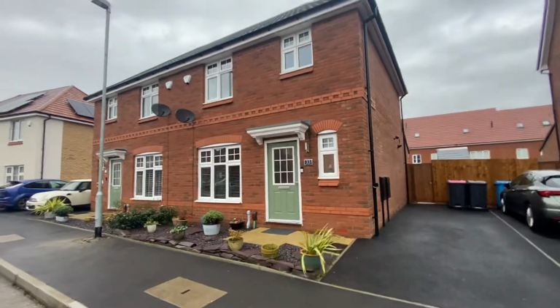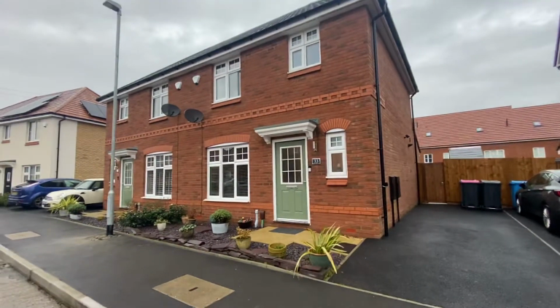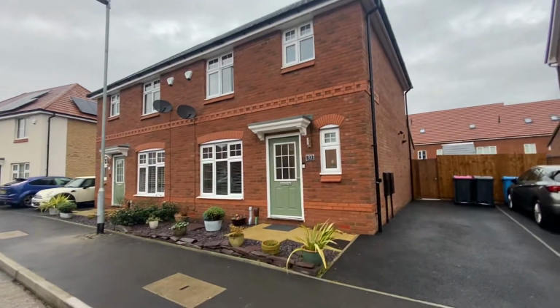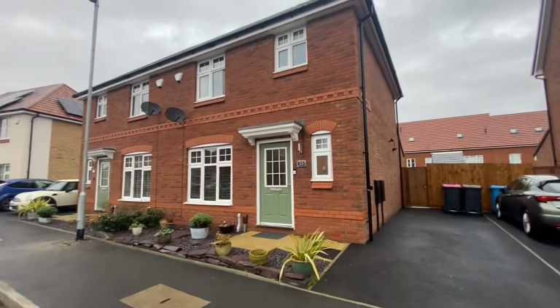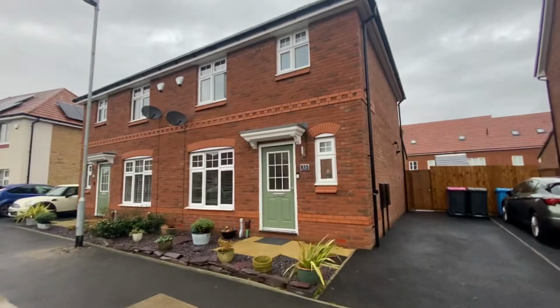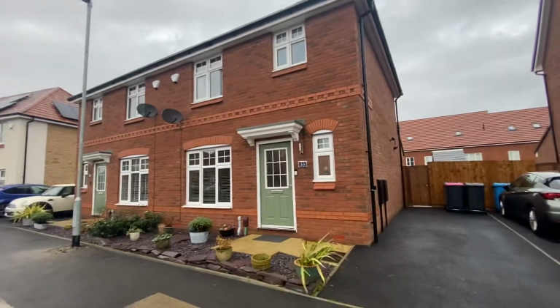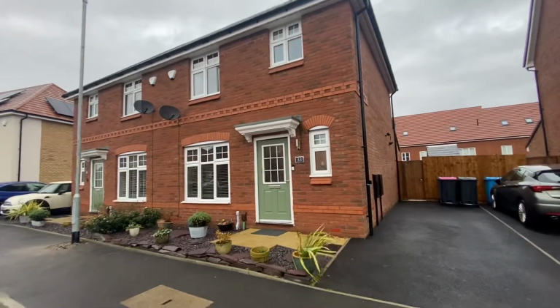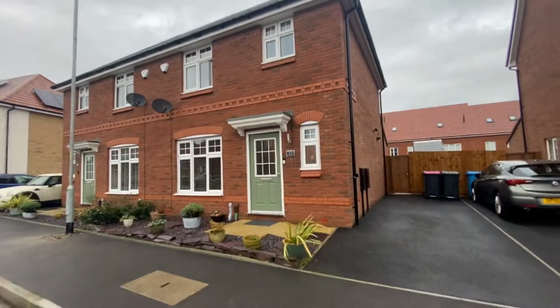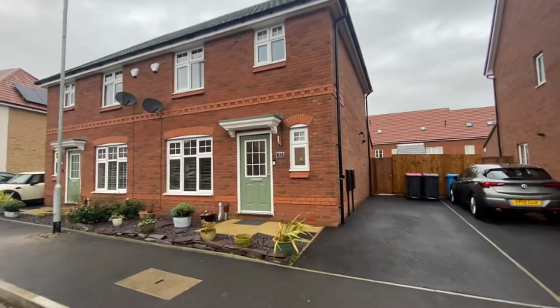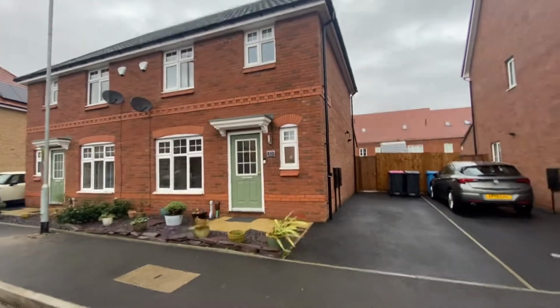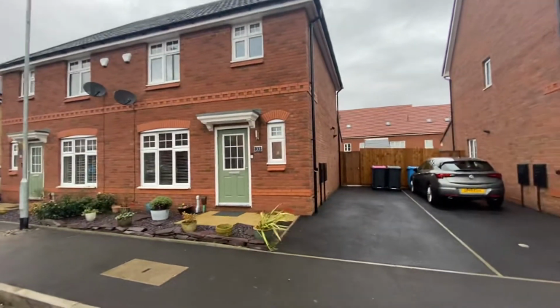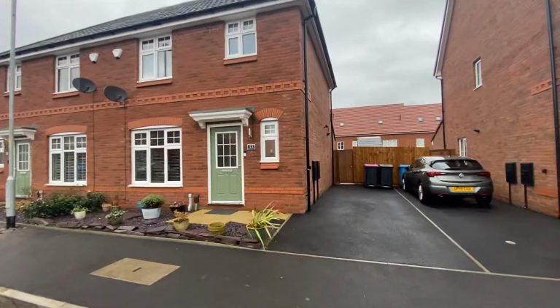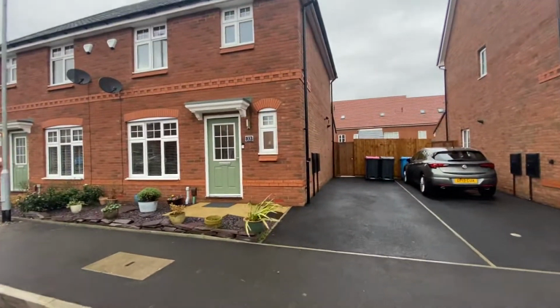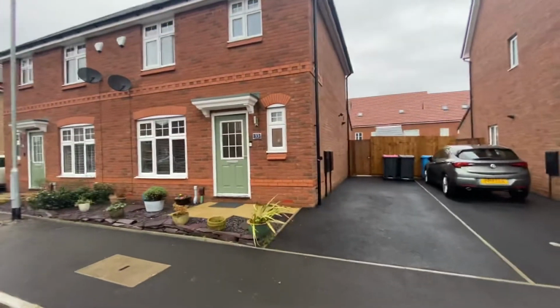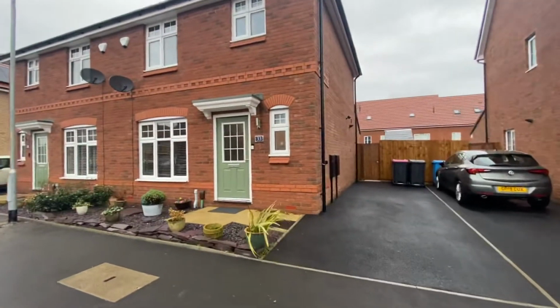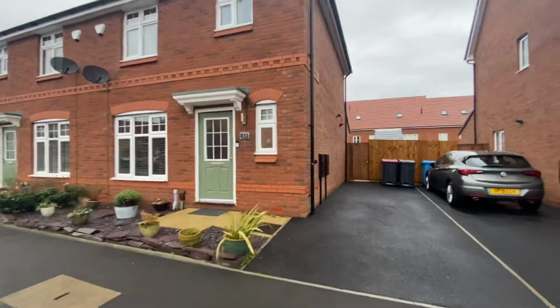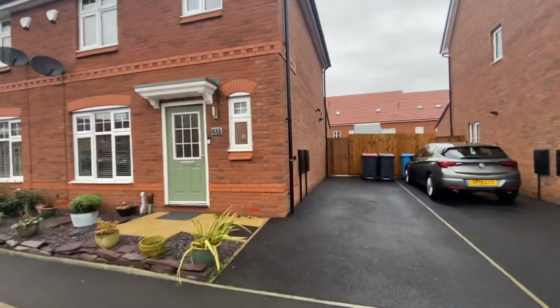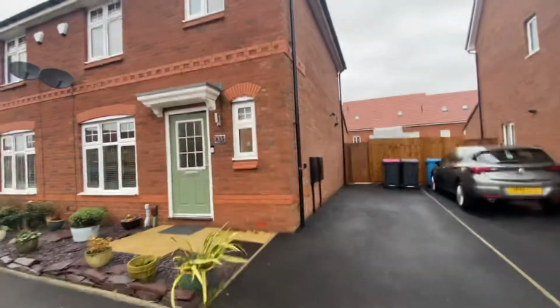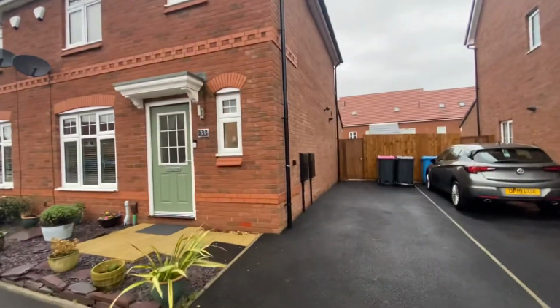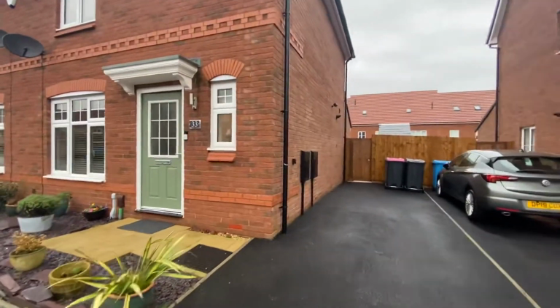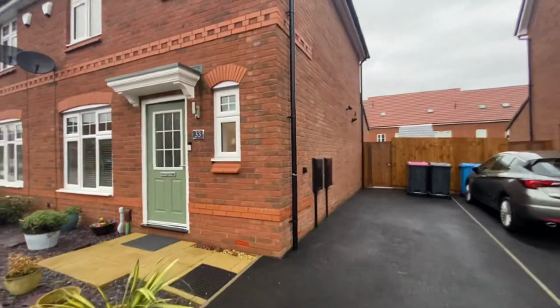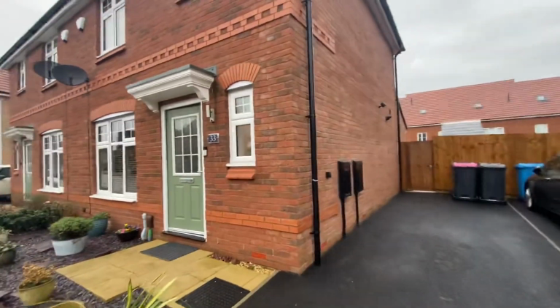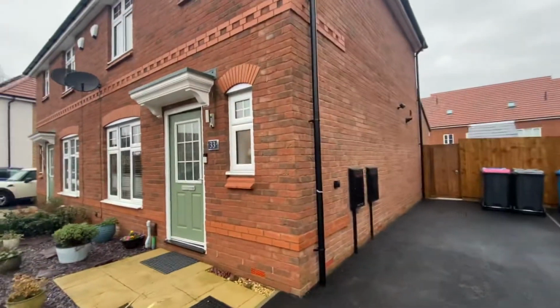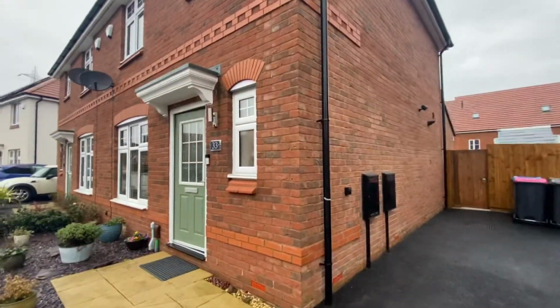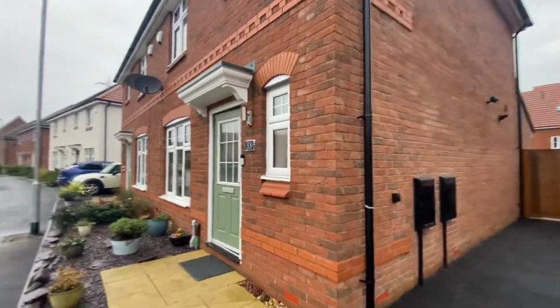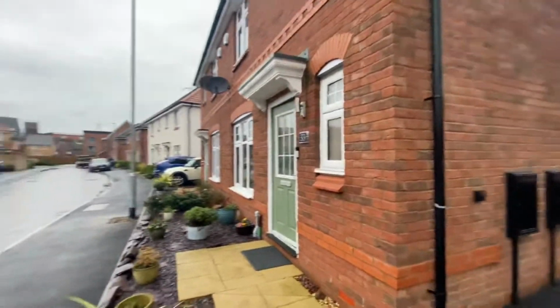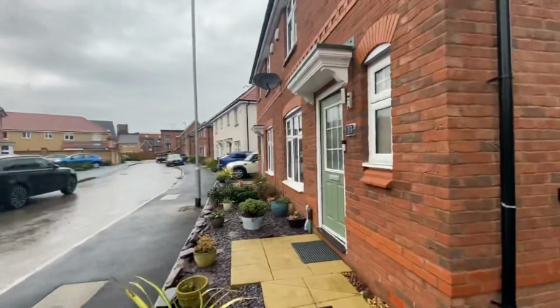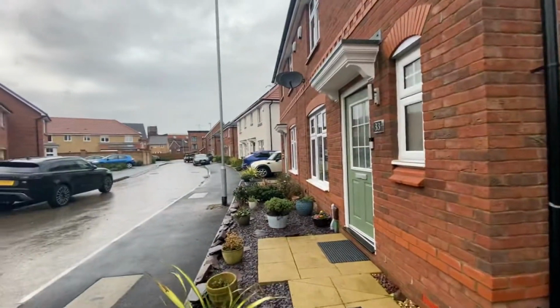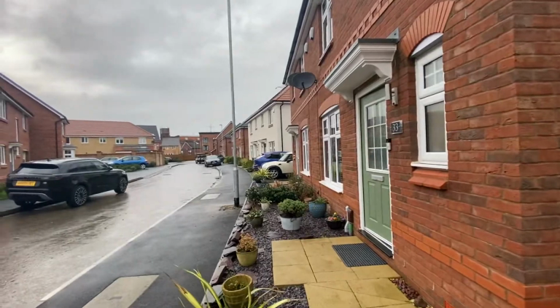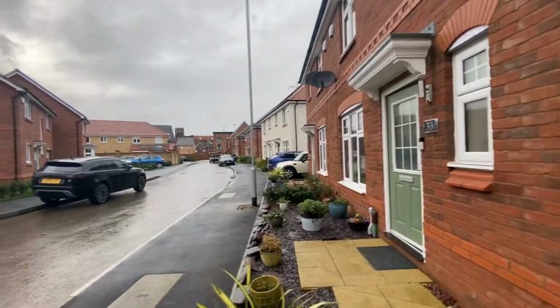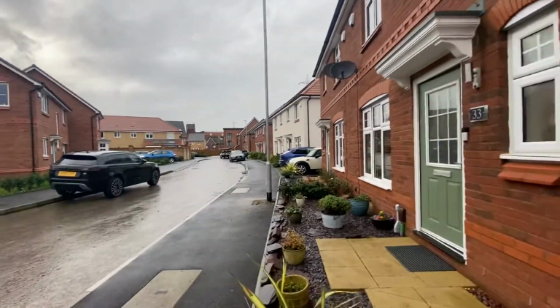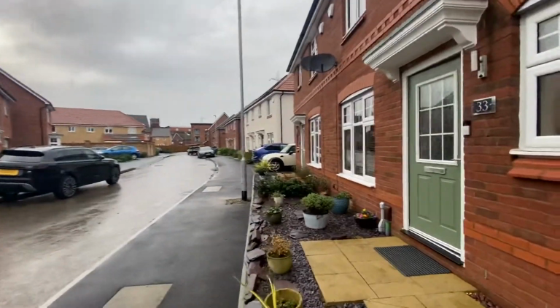The property is approximately 18 months old, so there is still six months left on the builder's warranty, but also there is eight and a half years left on the NHBC warranty as well.